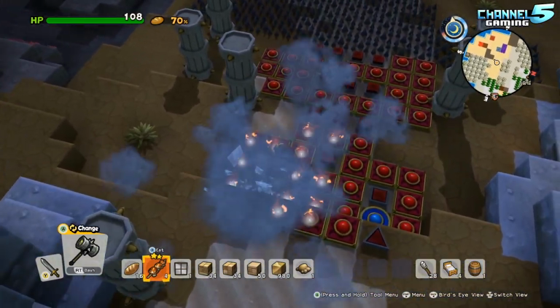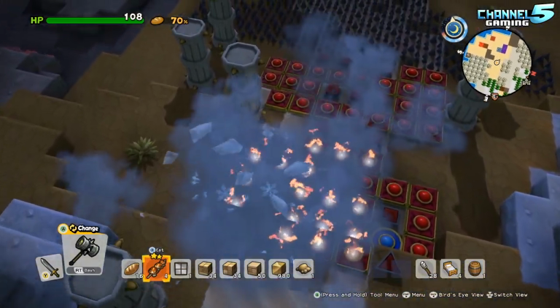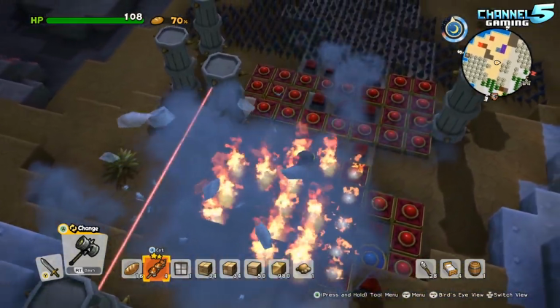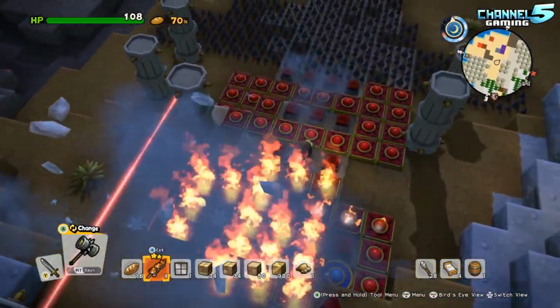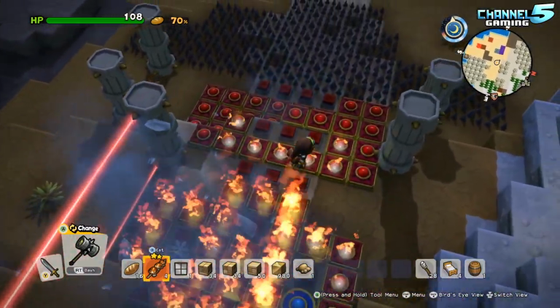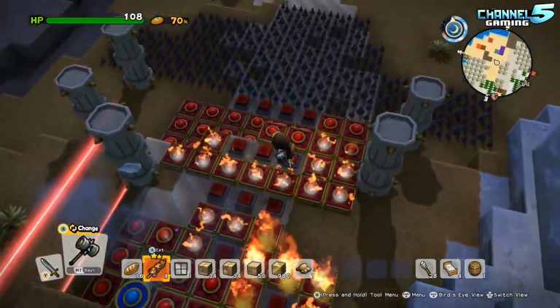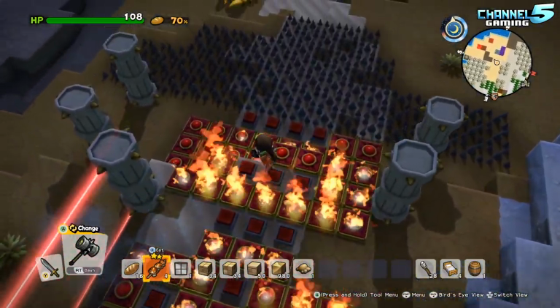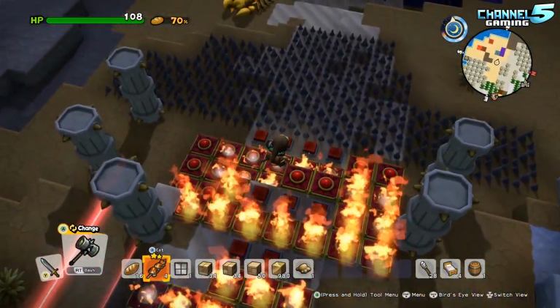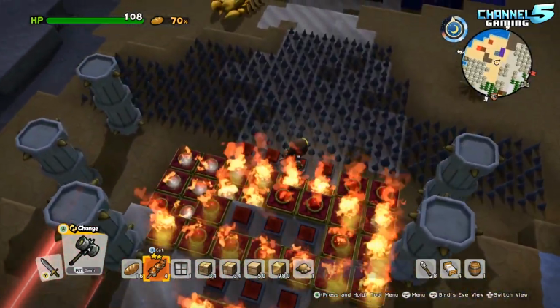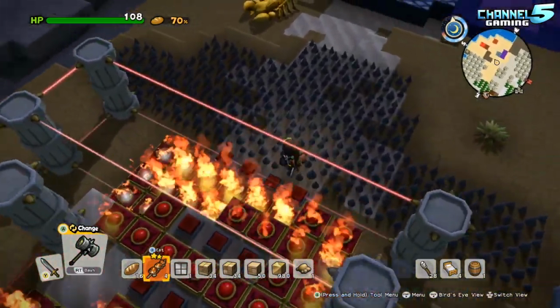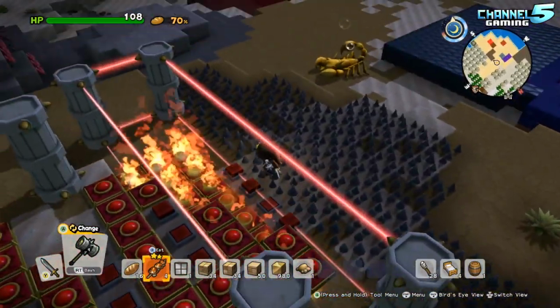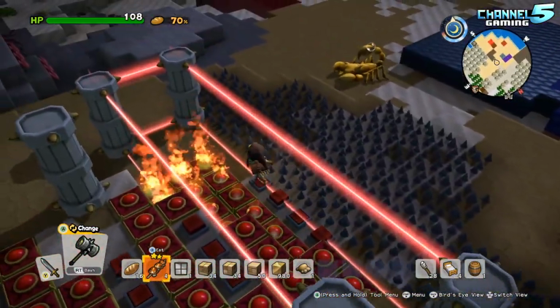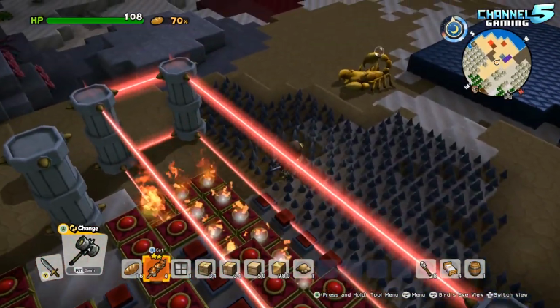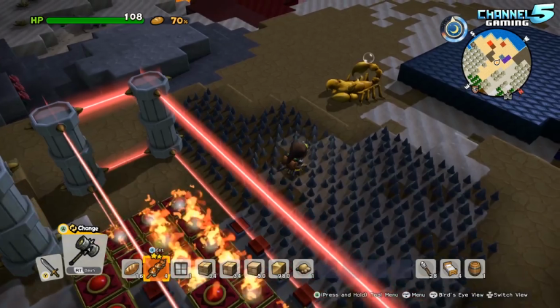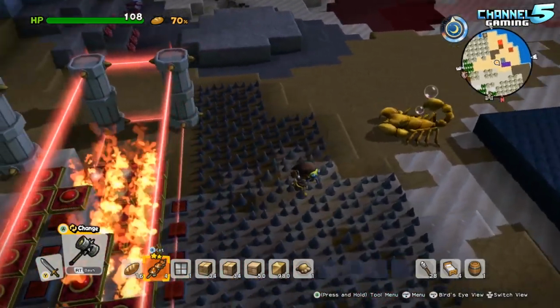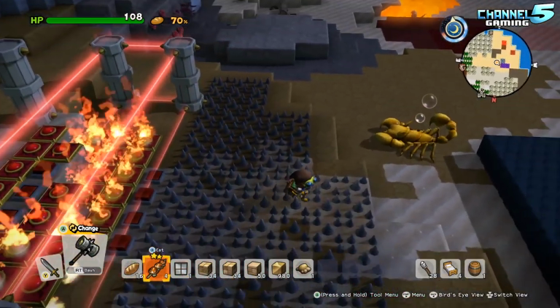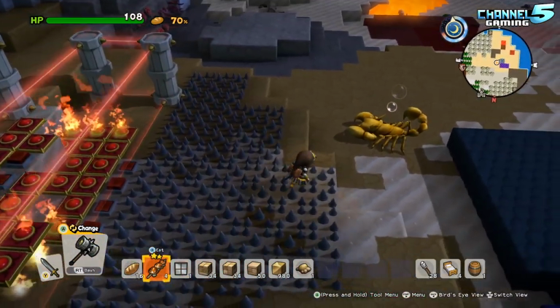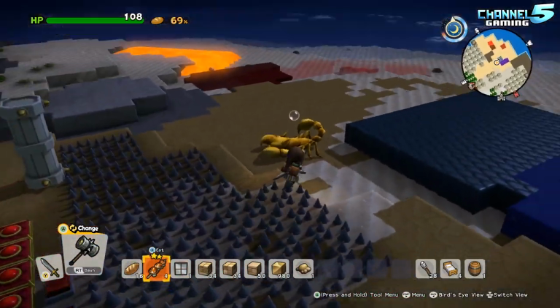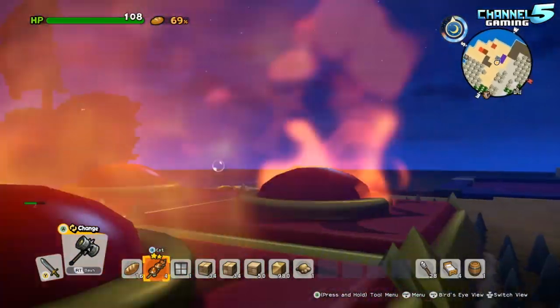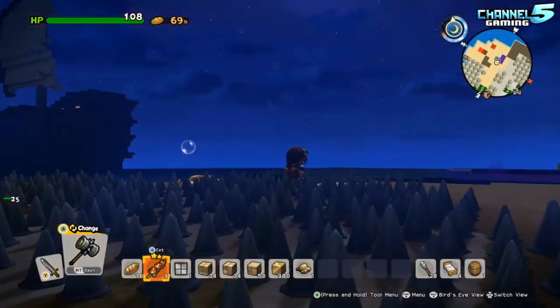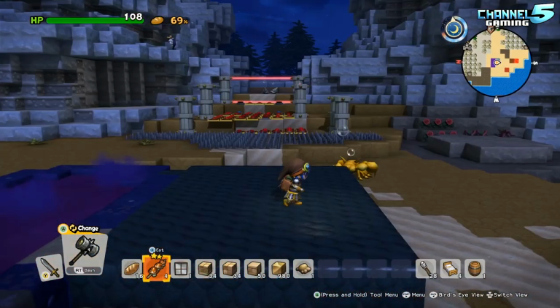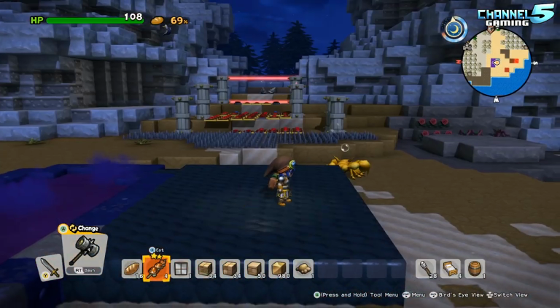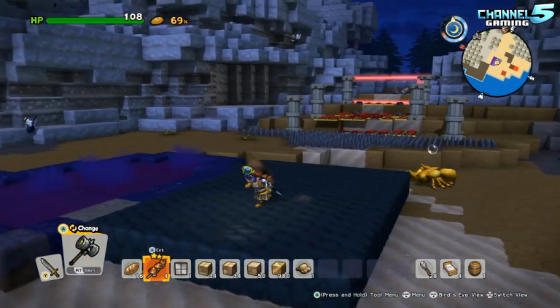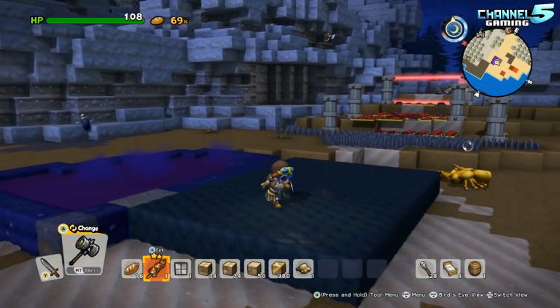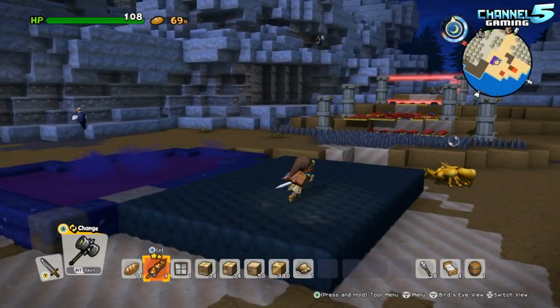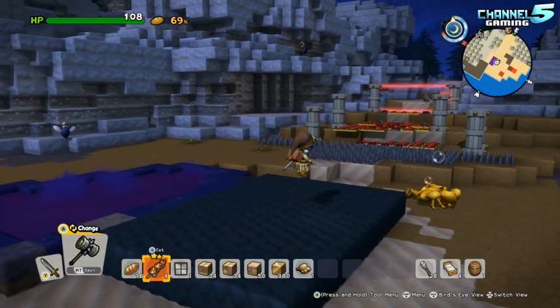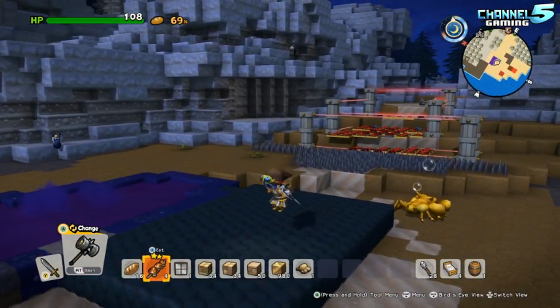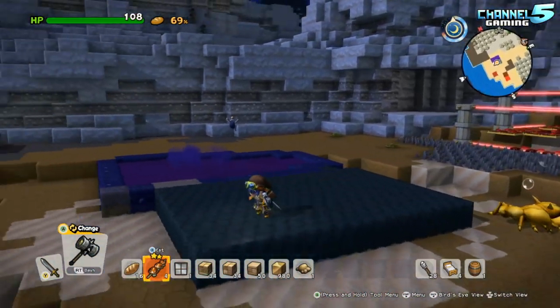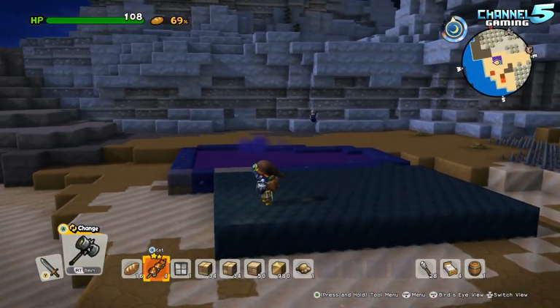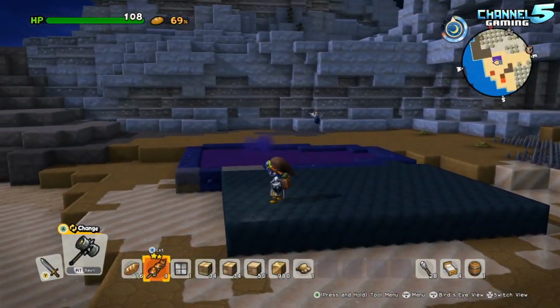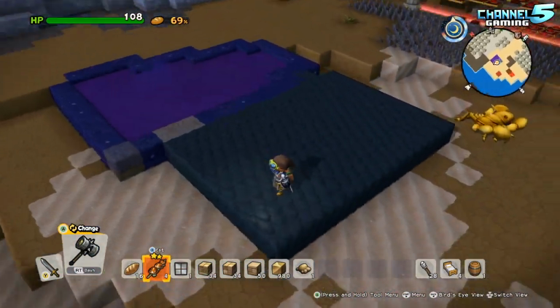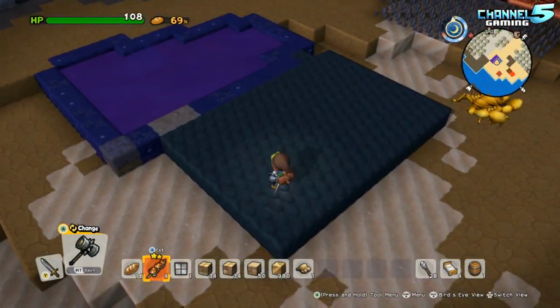There are gizmos and gadgets — you can set up traps and trinkets. I do think the game gets attacked in it, so maybe they spawn here.